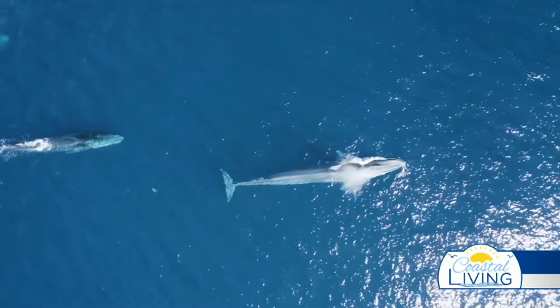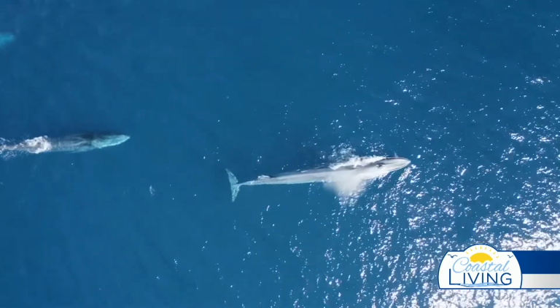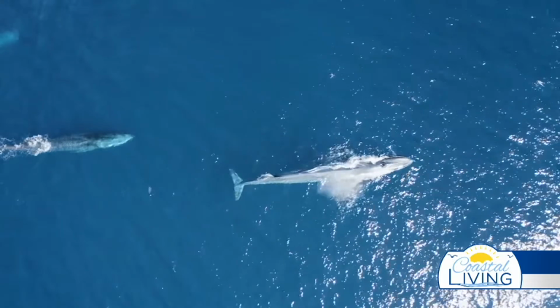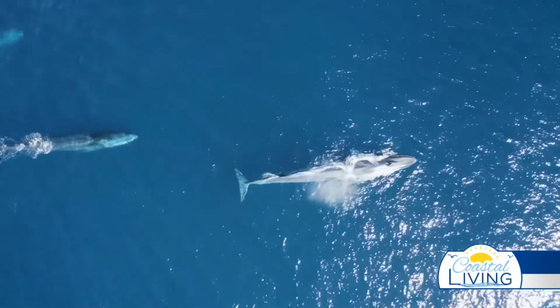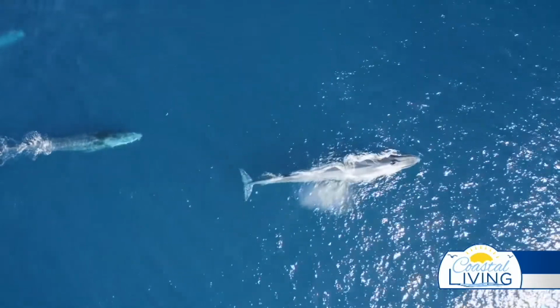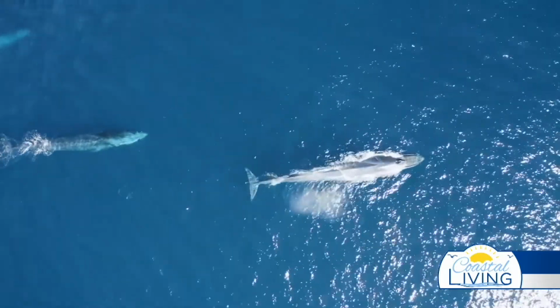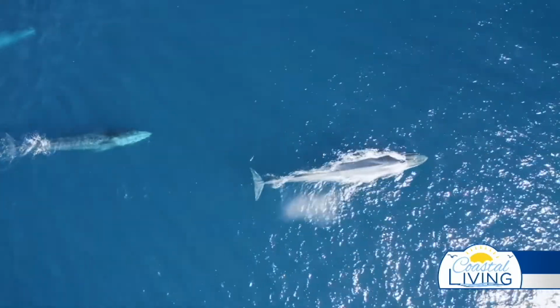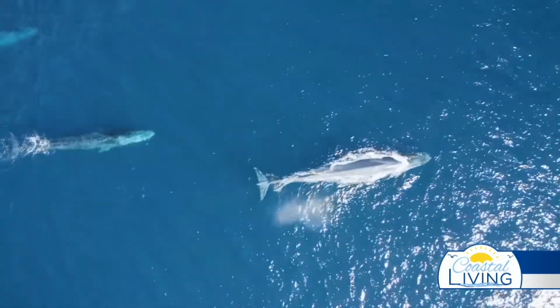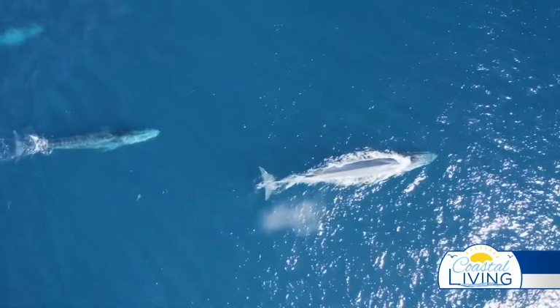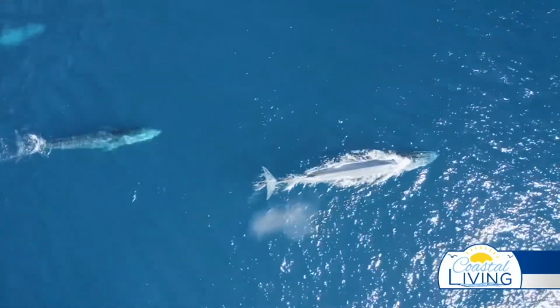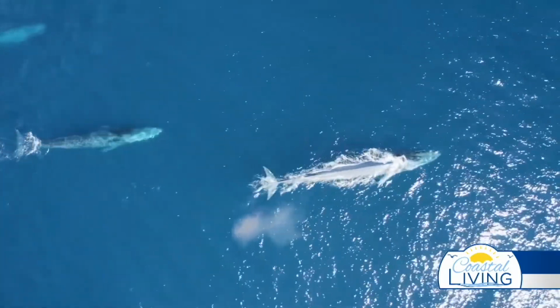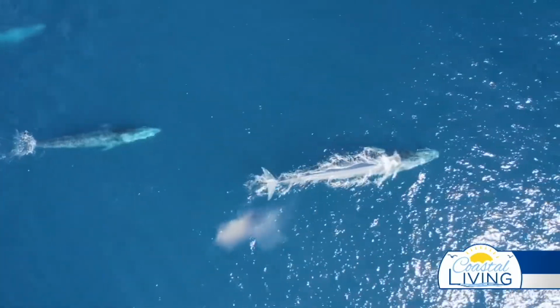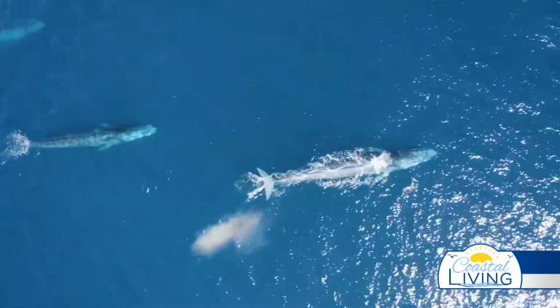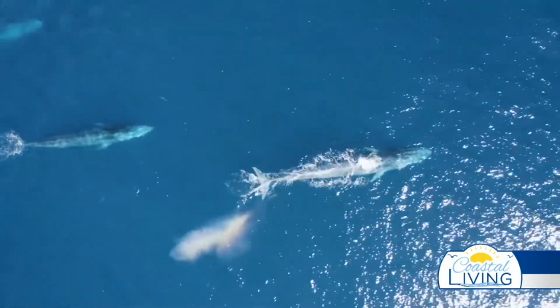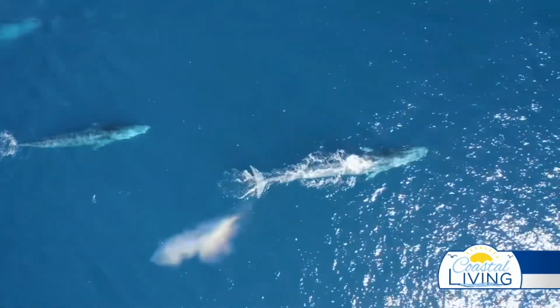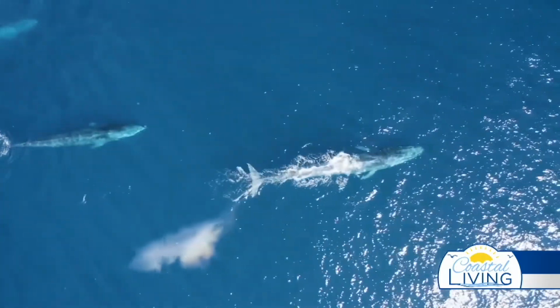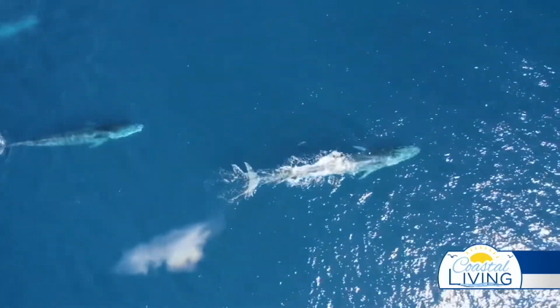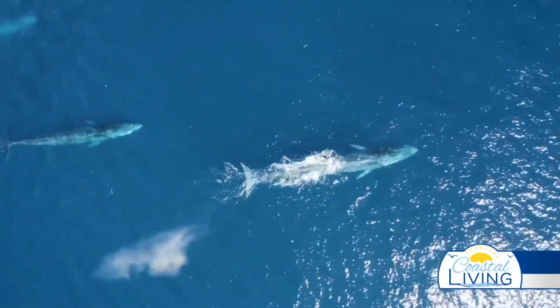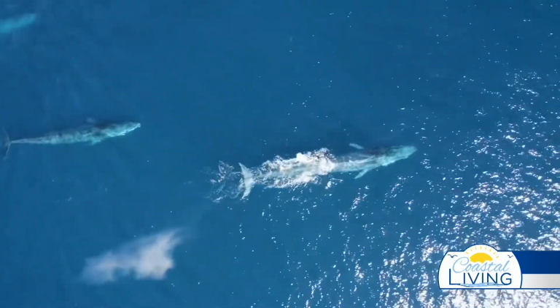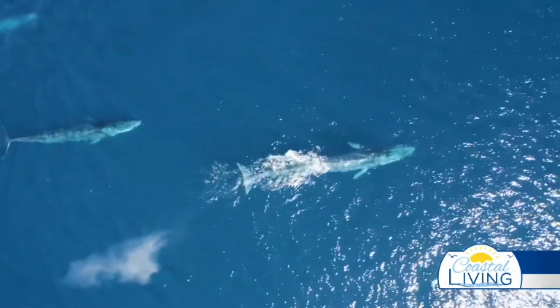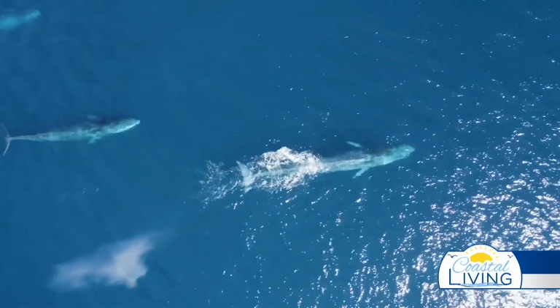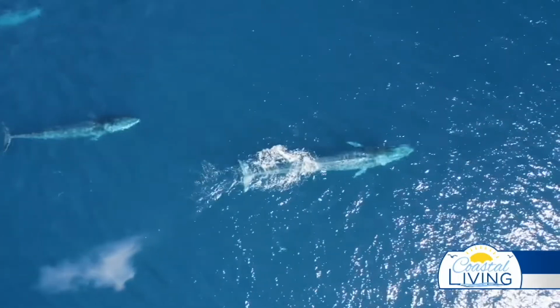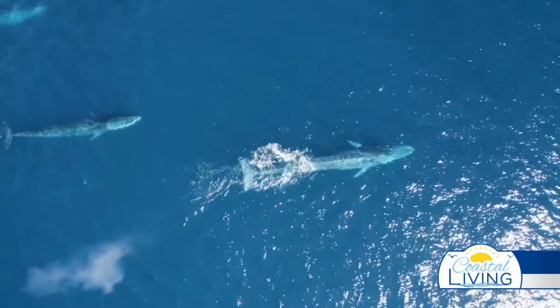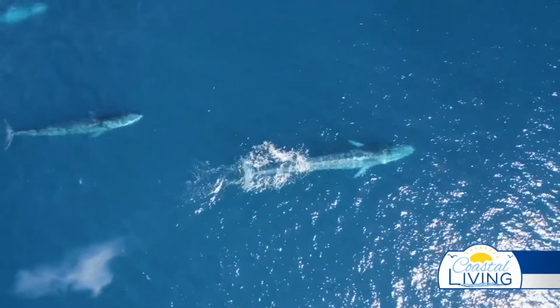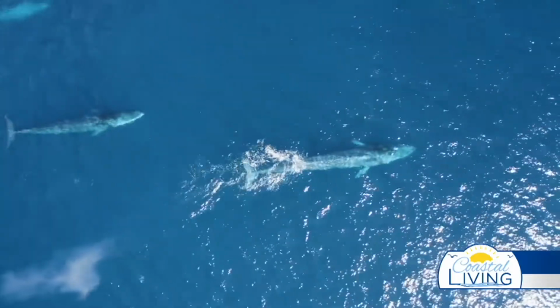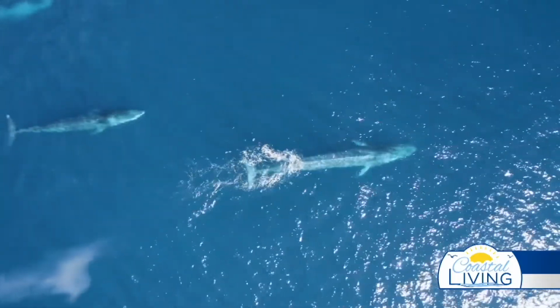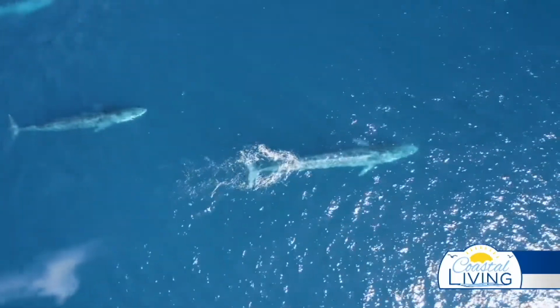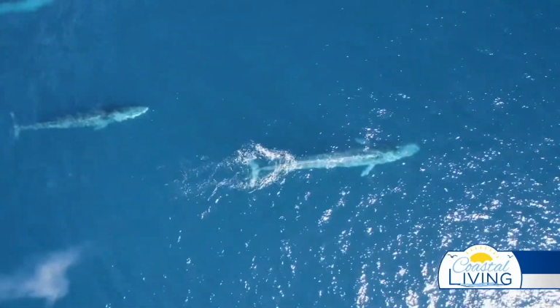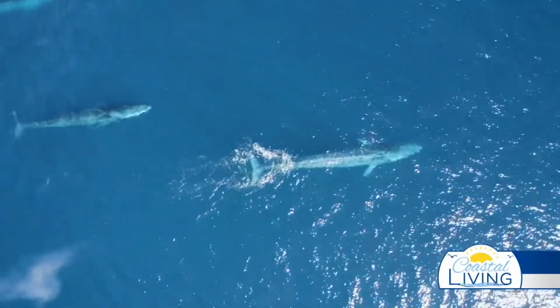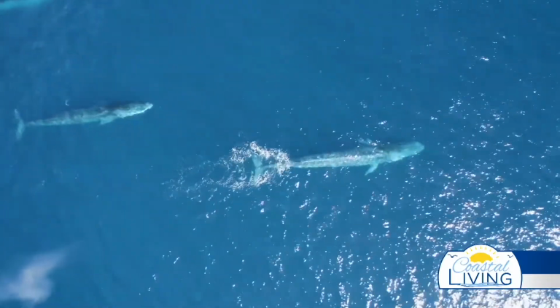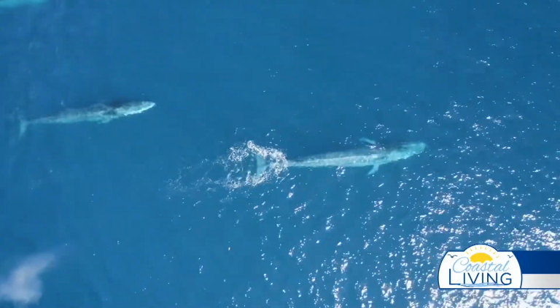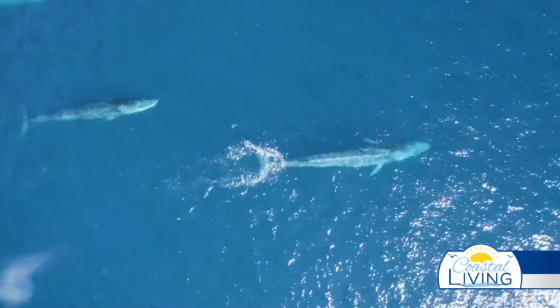Did you know you can go whale spotting with ease? 29 marine species call the Gulf home, including sperm whales and bottlenose dolphins.